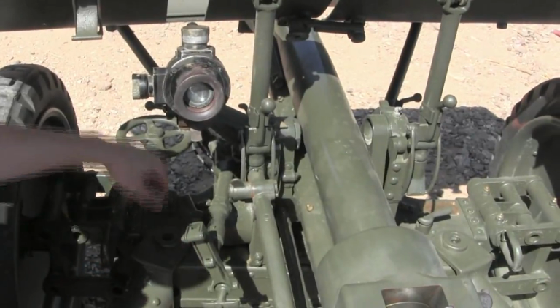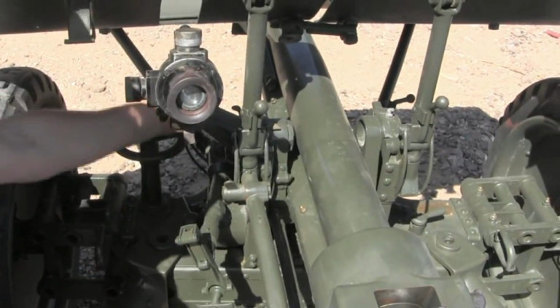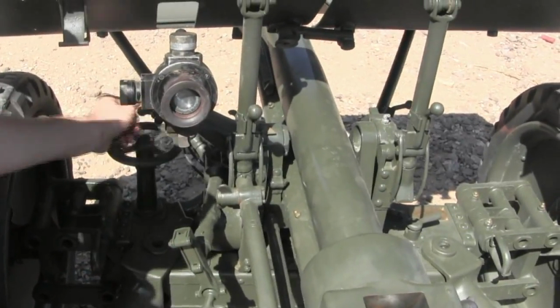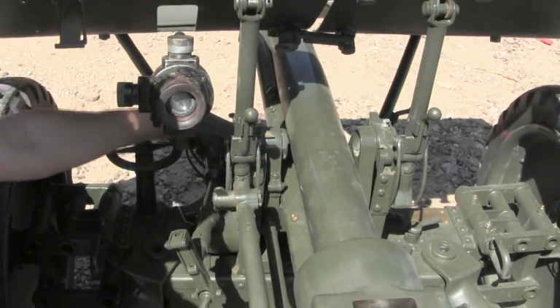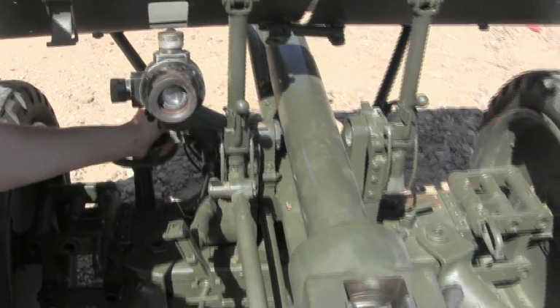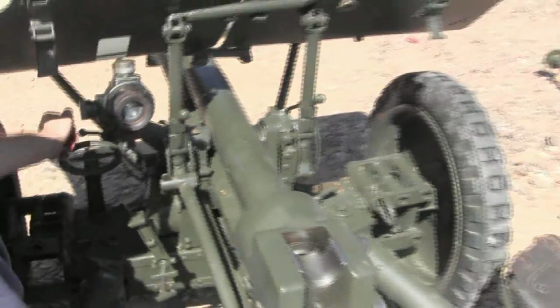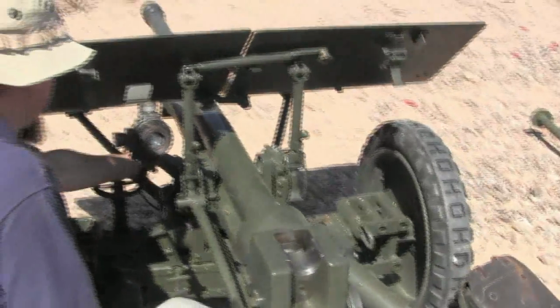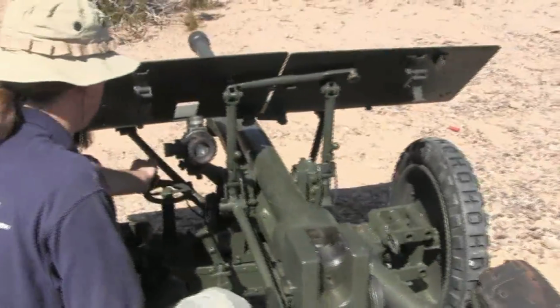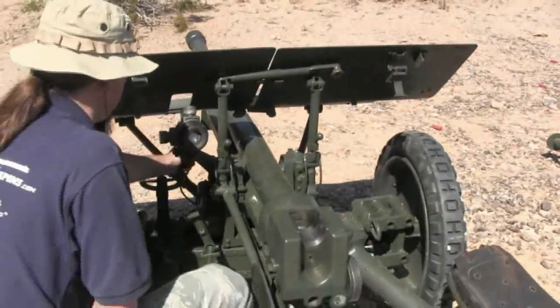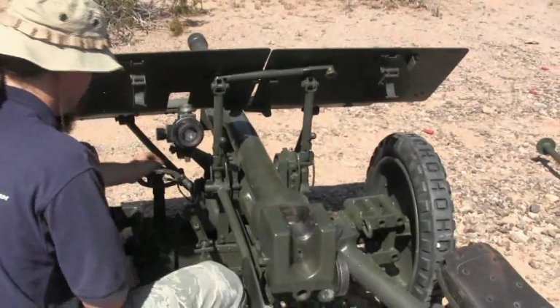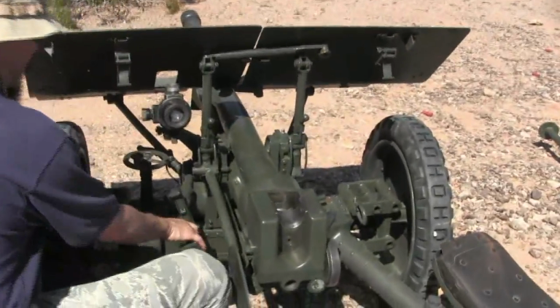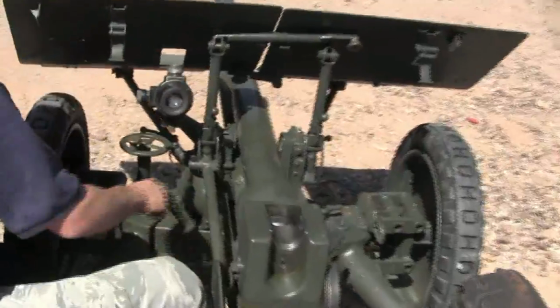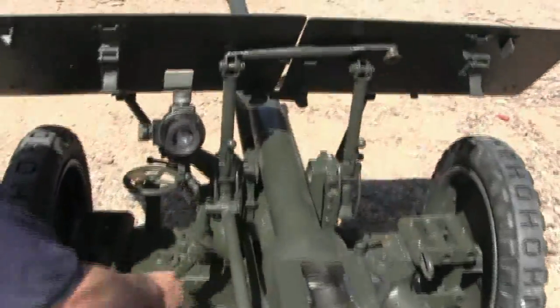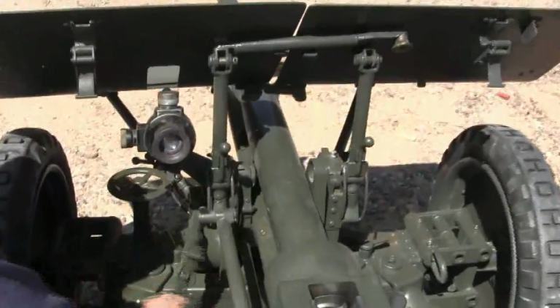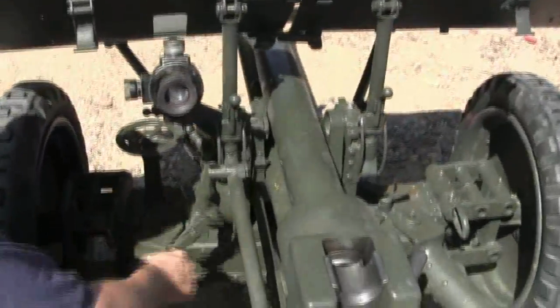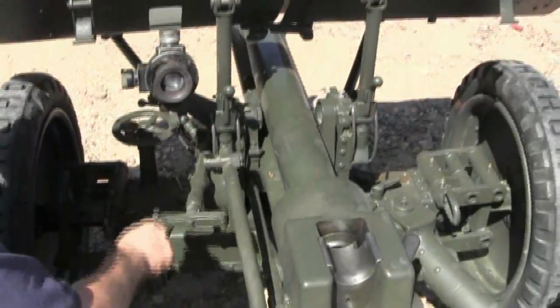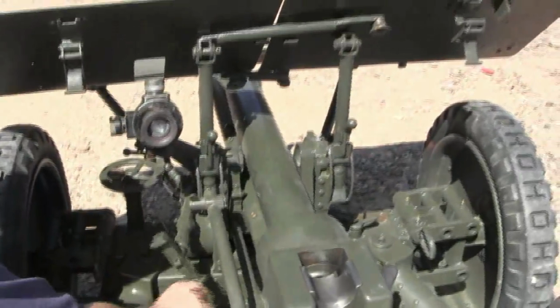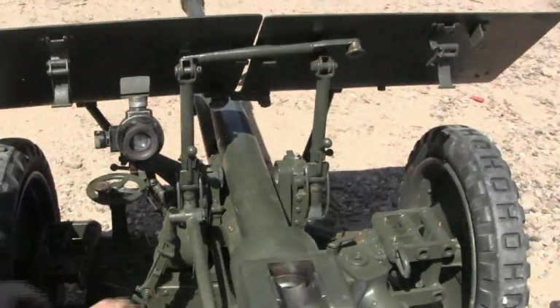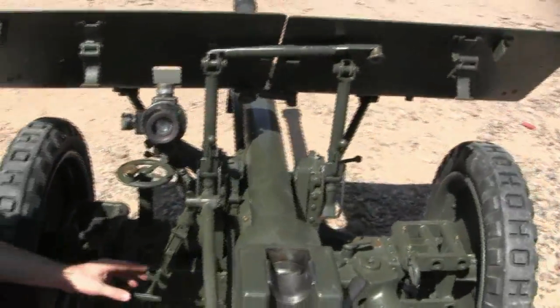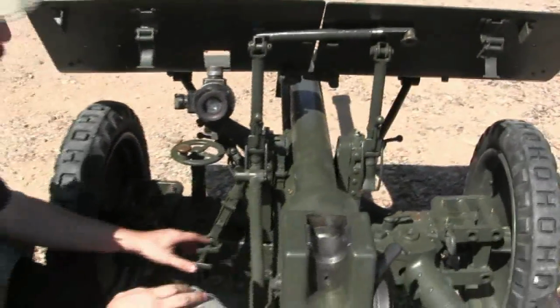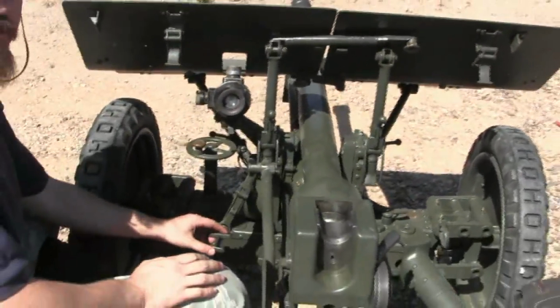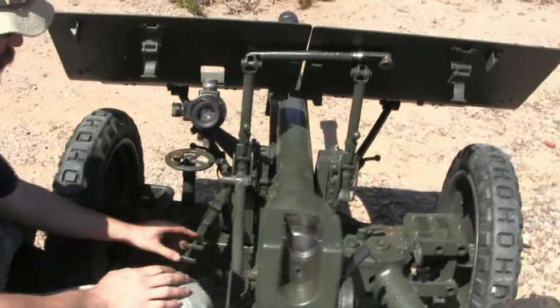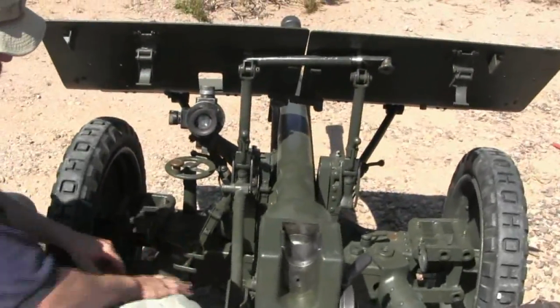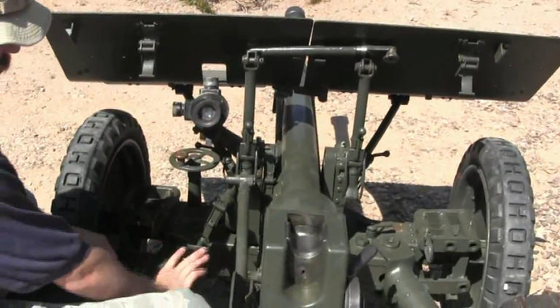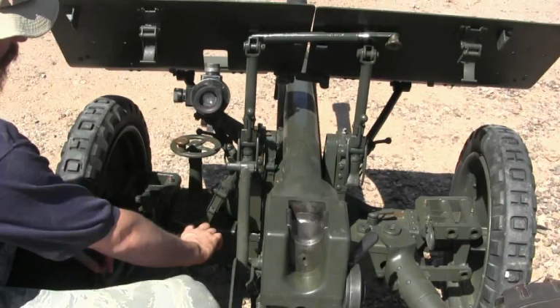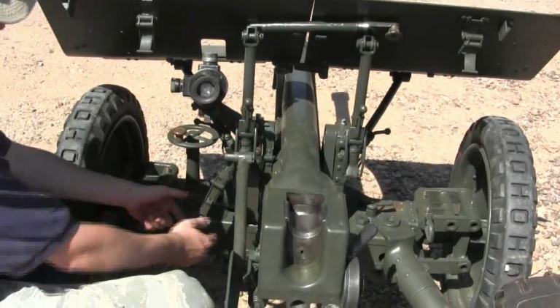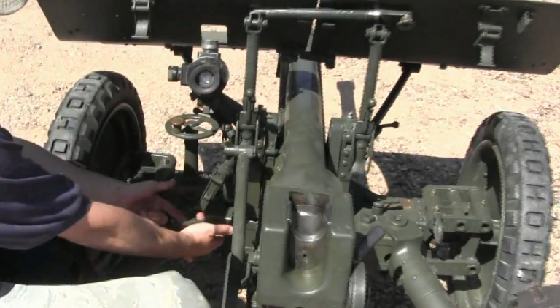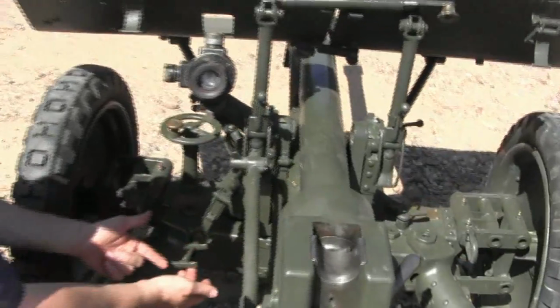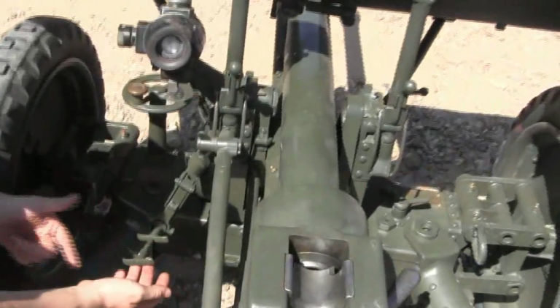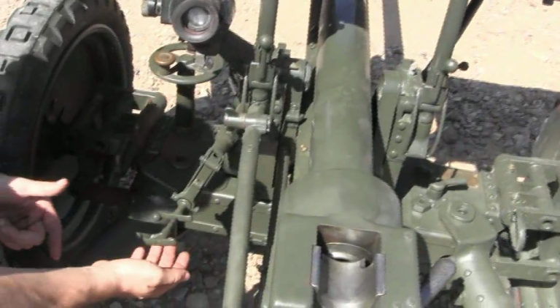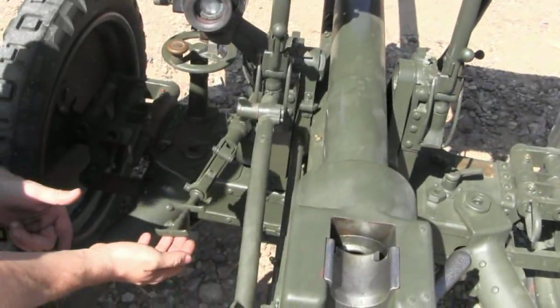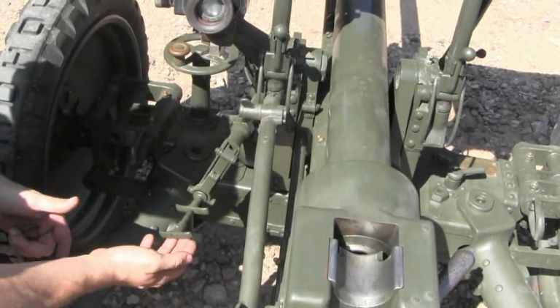This rotates the gun side to side for windage, and this other control elevates and depresses the gun. This also acts as our trigger — you hold the front here and pull this lever back towards your hand, and that will fire the gun.